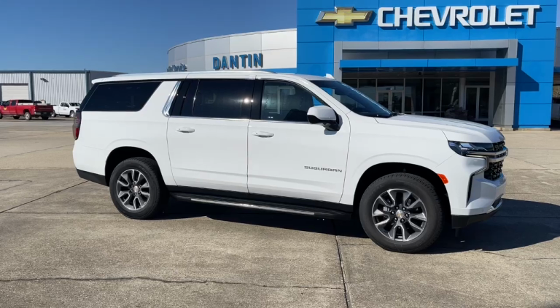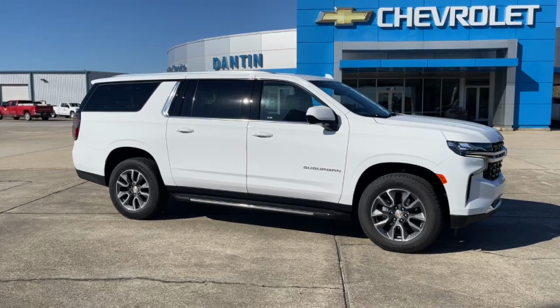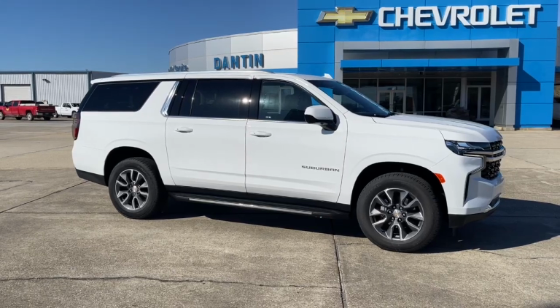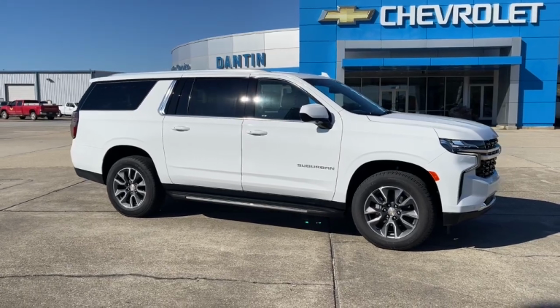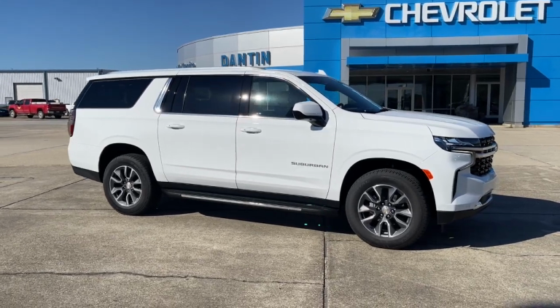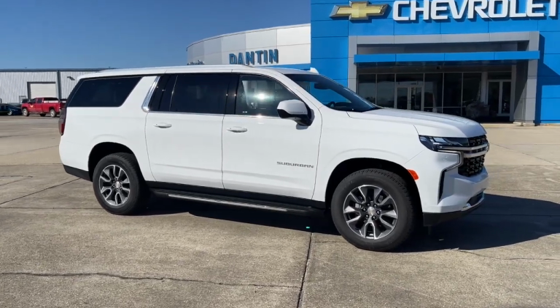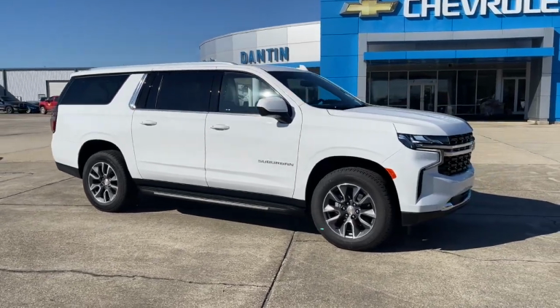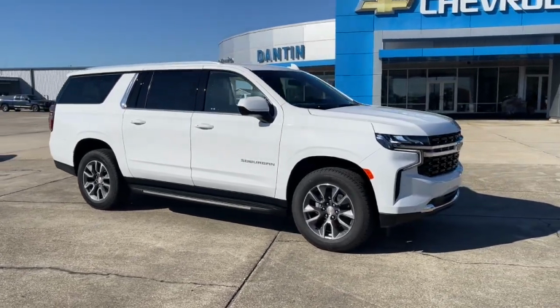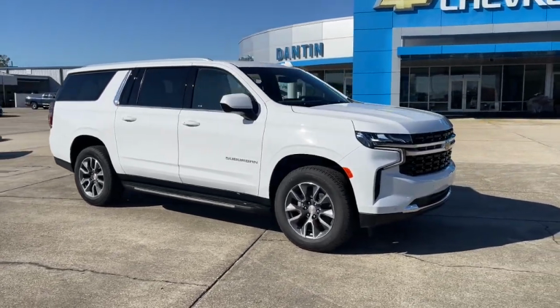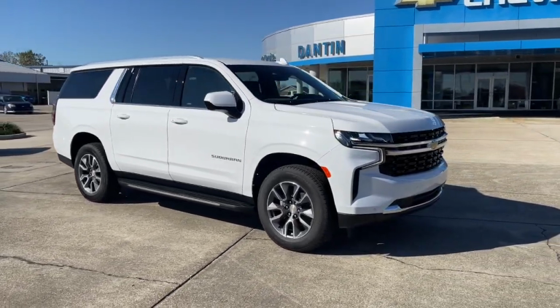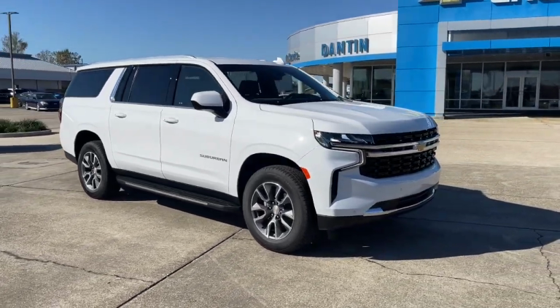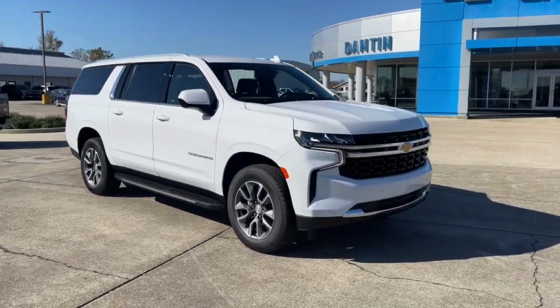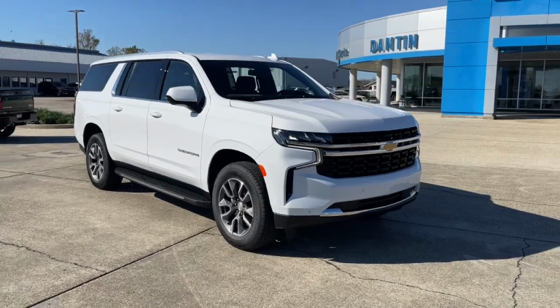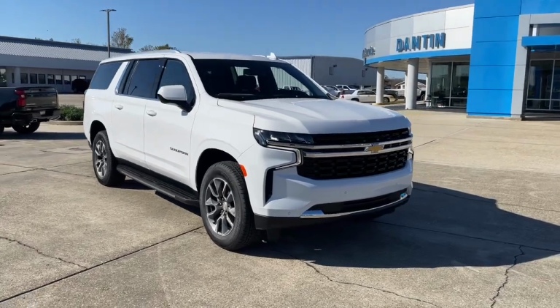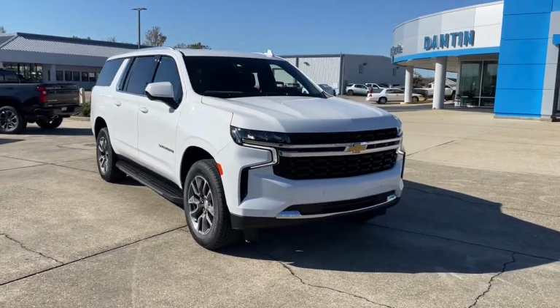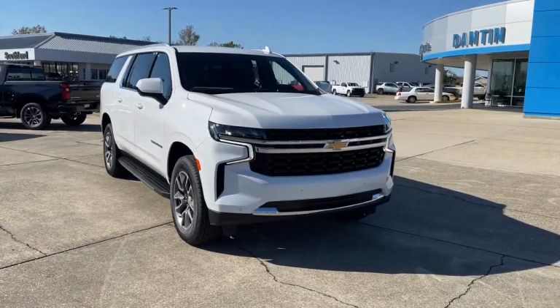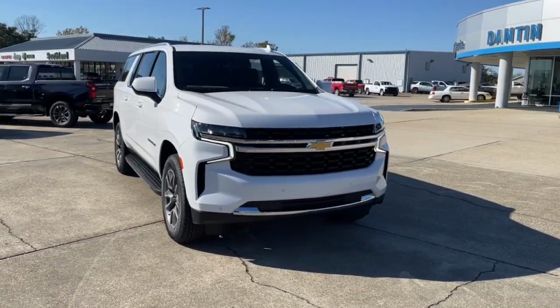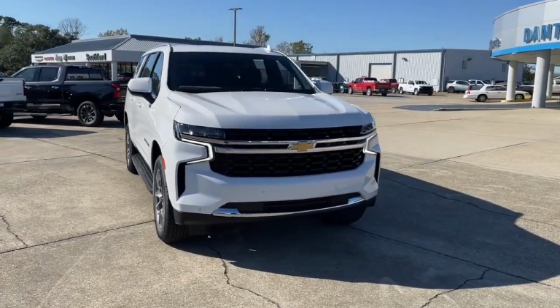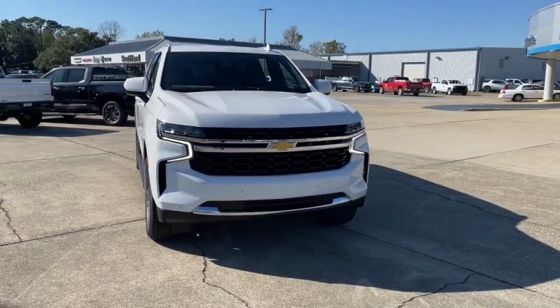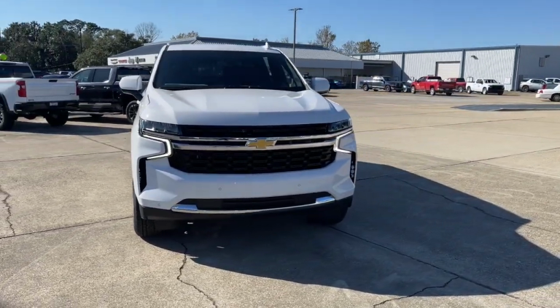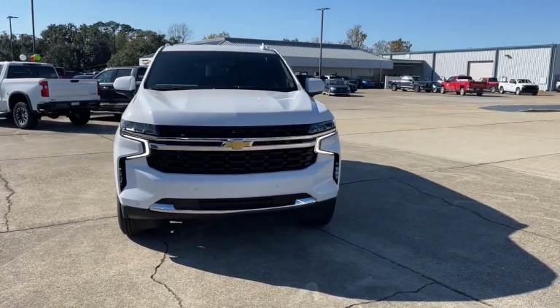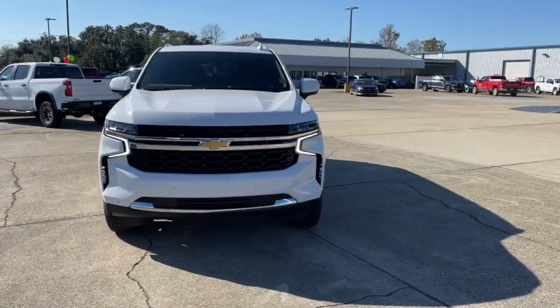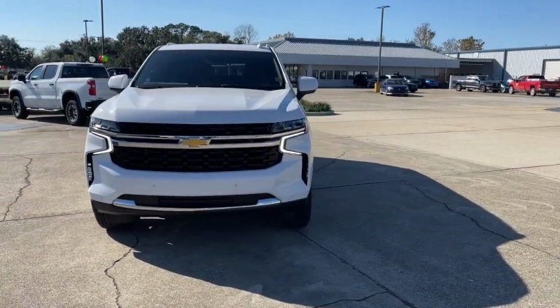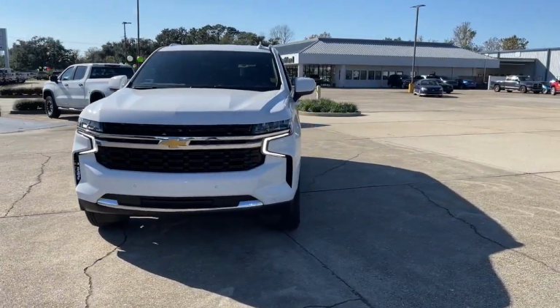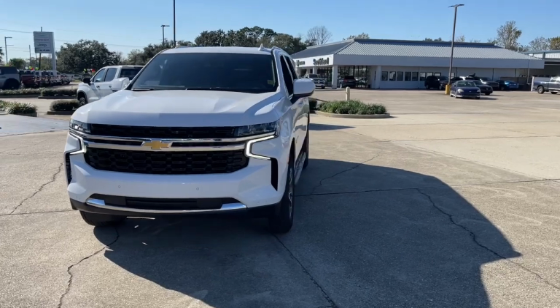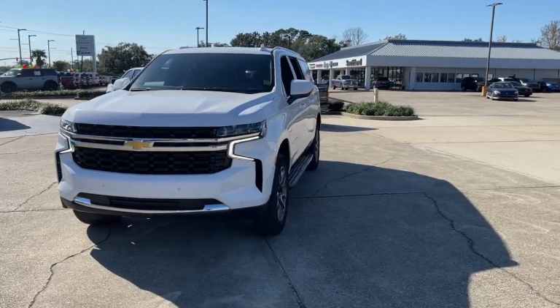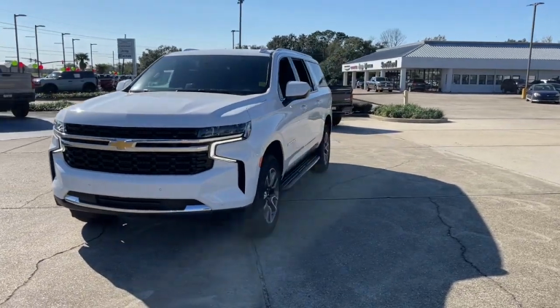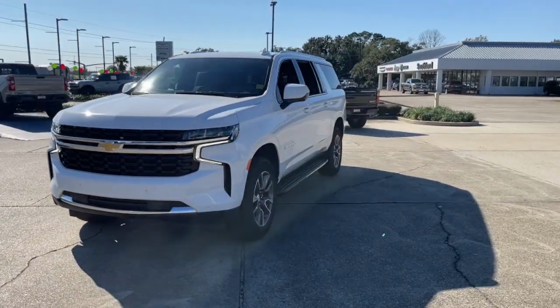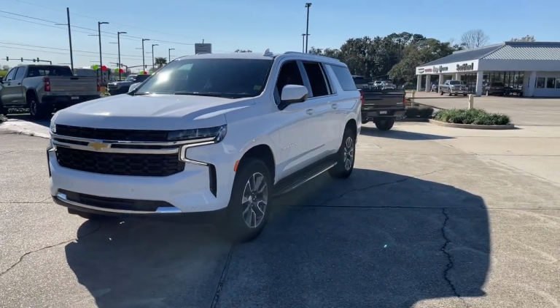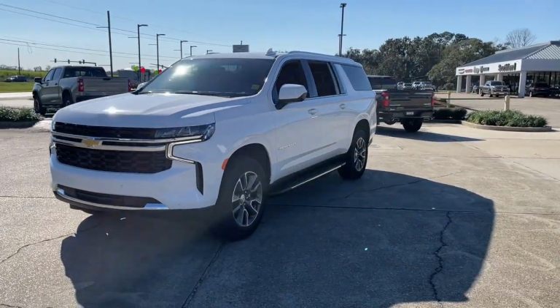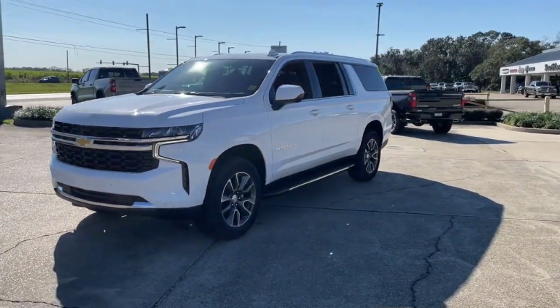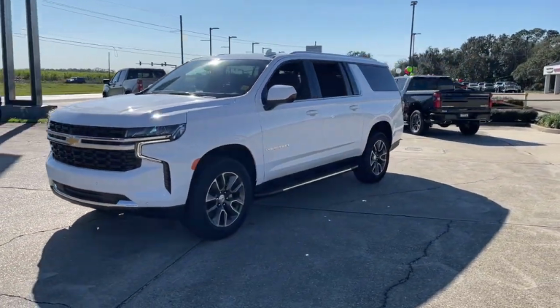Looking for your dream car? It could be the 2023 Chevrolet Suburban — the full-size SUV with the utility of a truck, and the comfort and amenities of the ultimate family cruising vehicle.